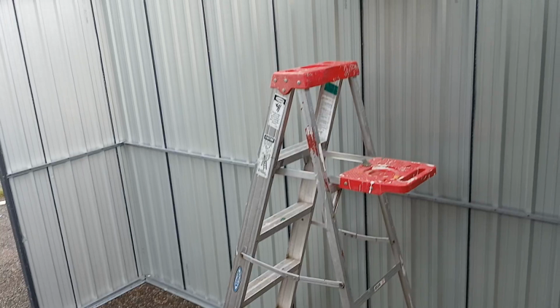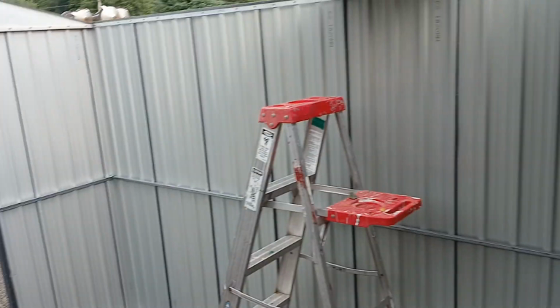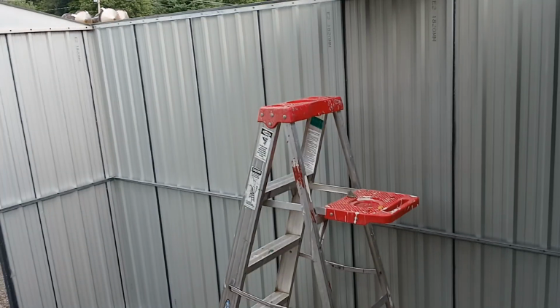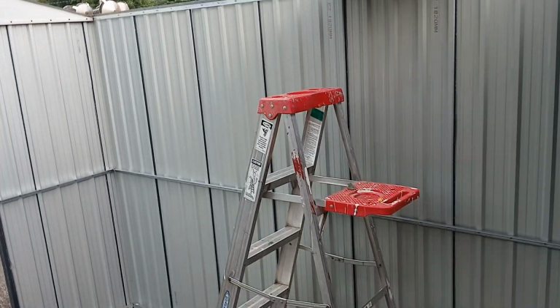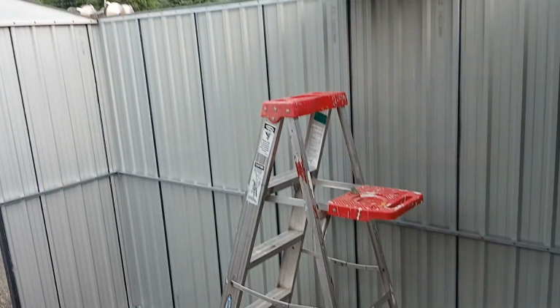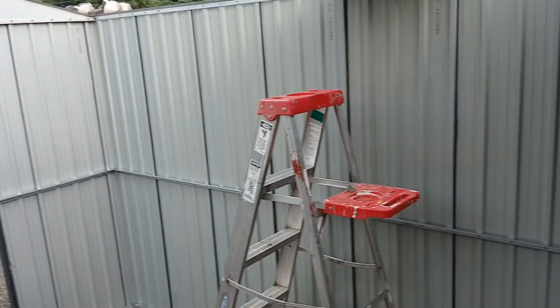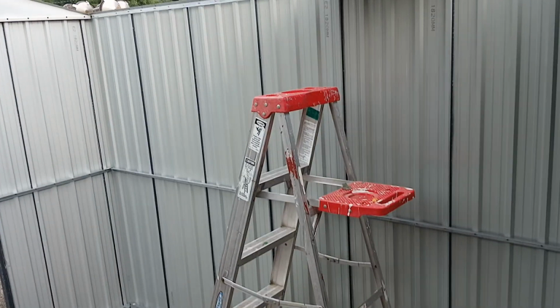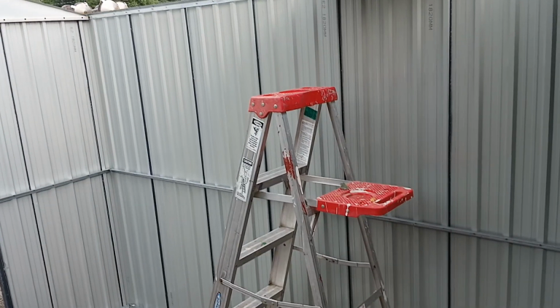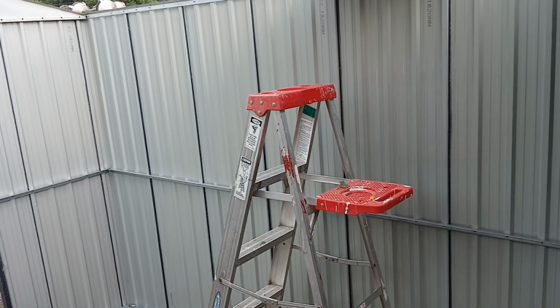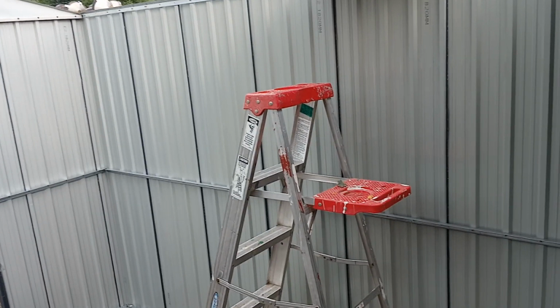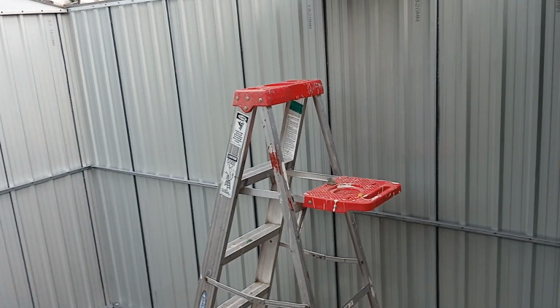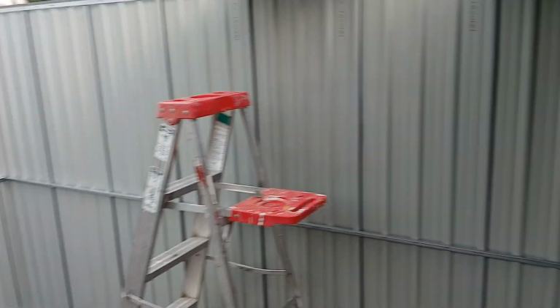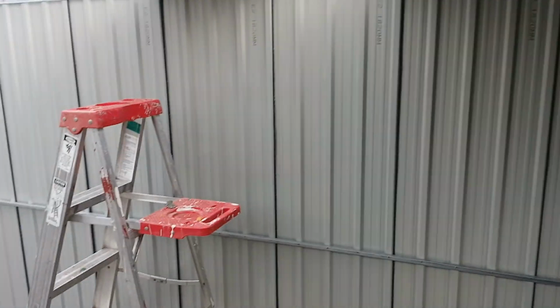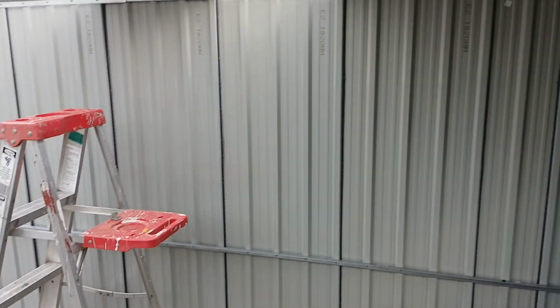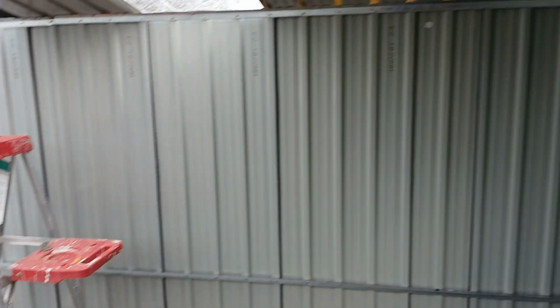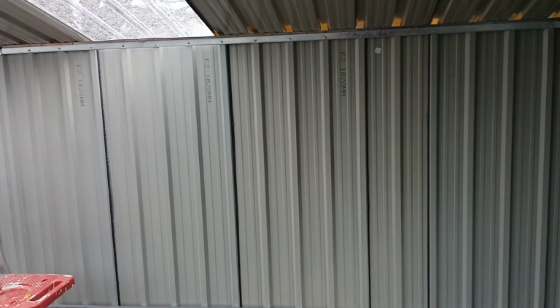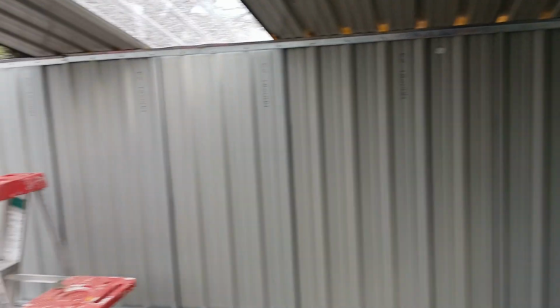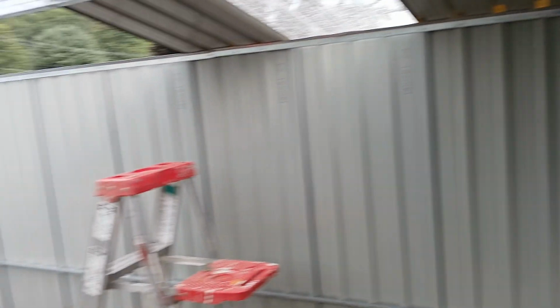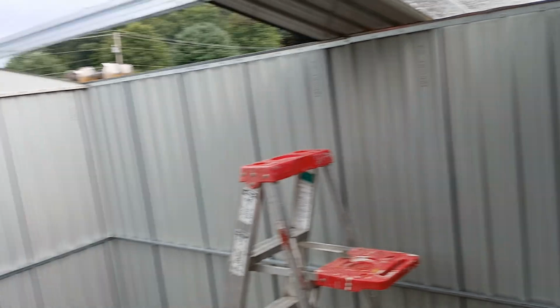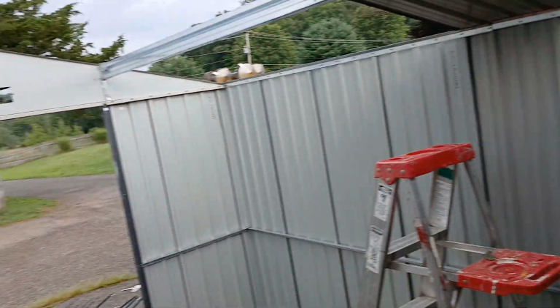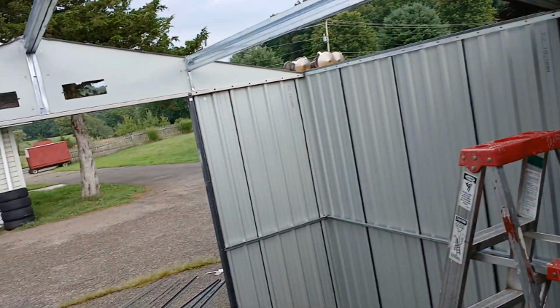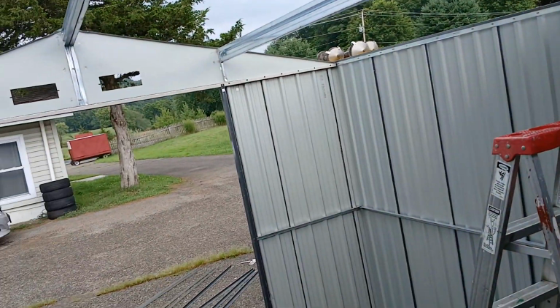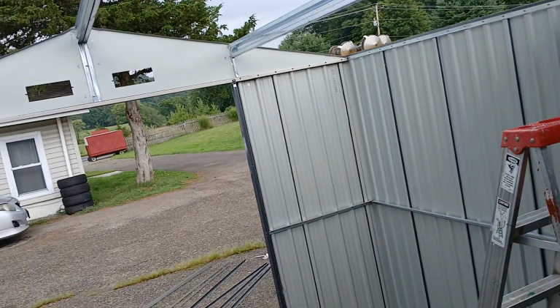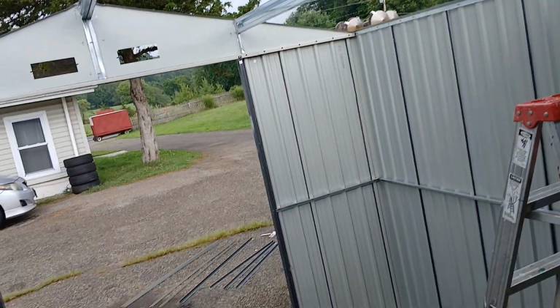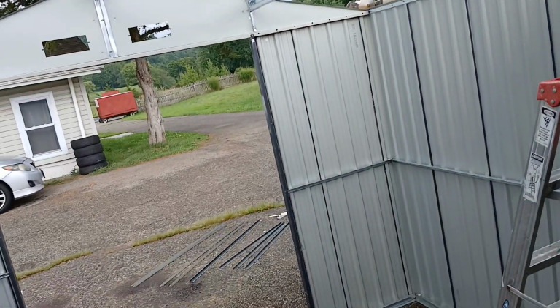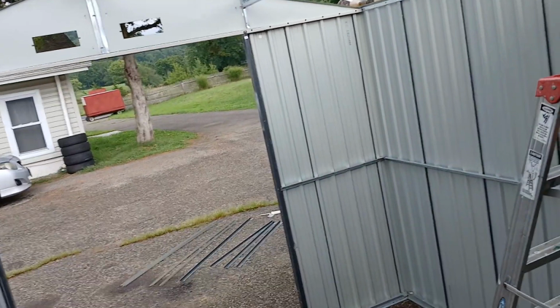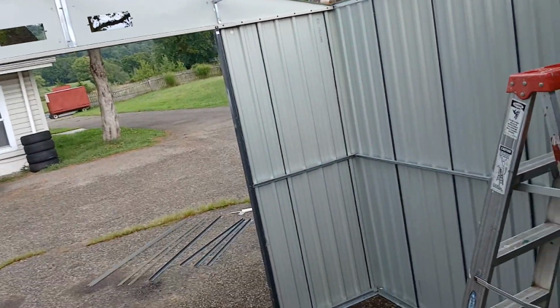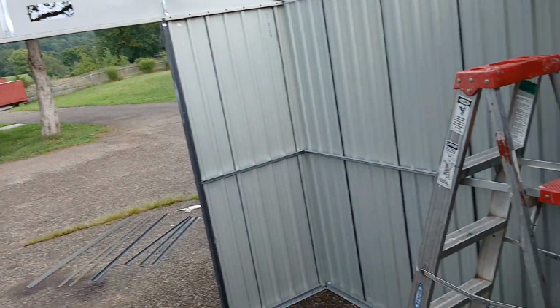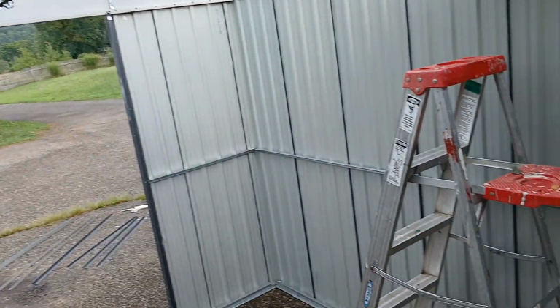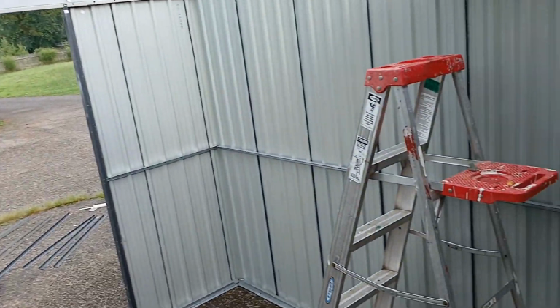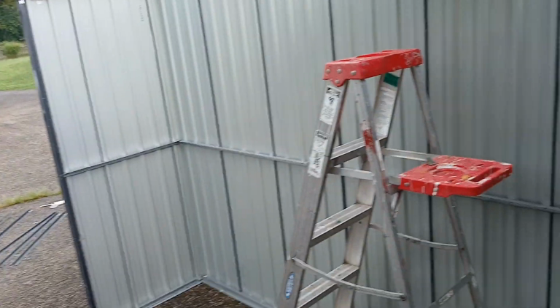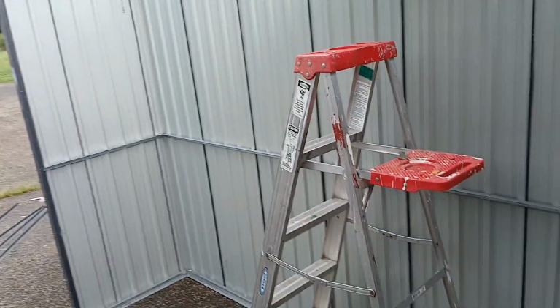Hi everyone, I just got to show this. I don't know if the short video turned out. I'm building the shed here. It's raining right now, of course. I'm not complaining — it needs to rain. But I just want to show you.